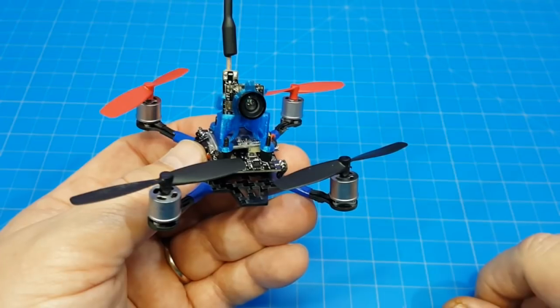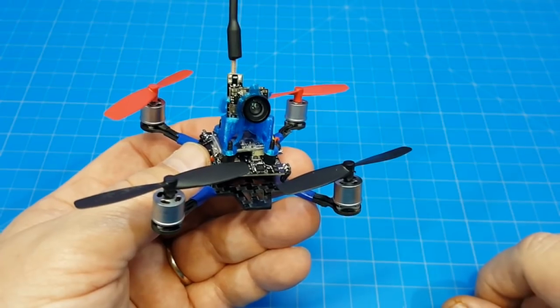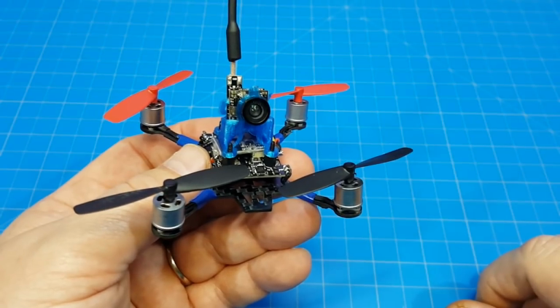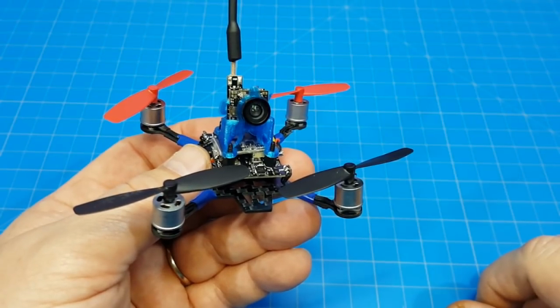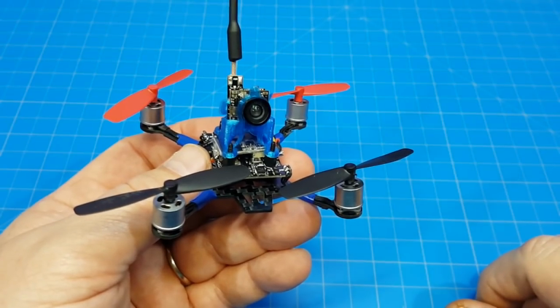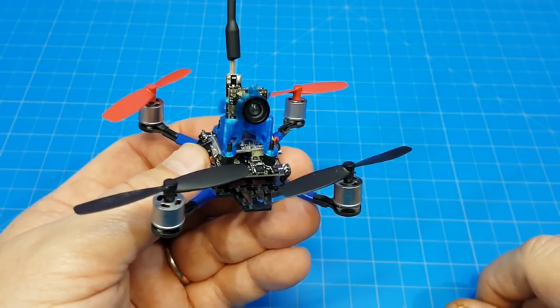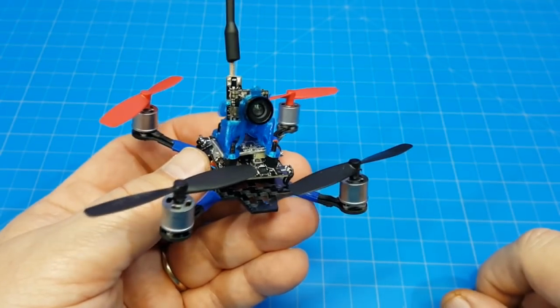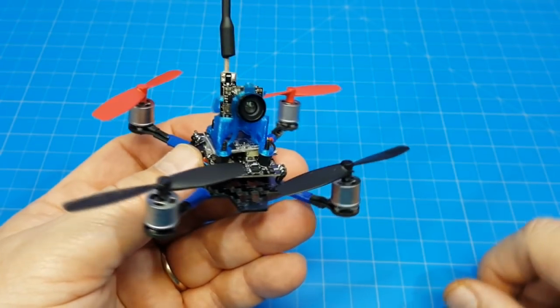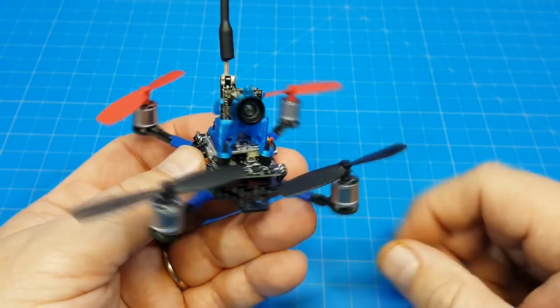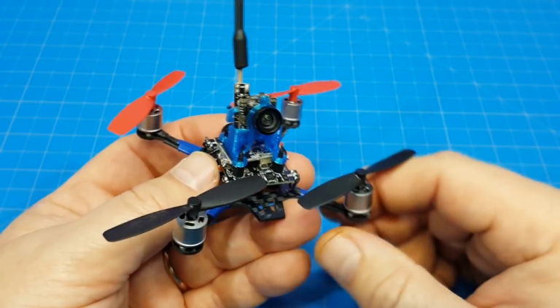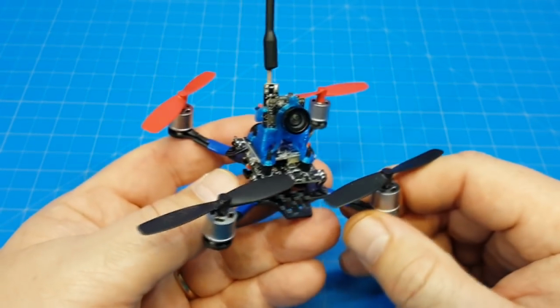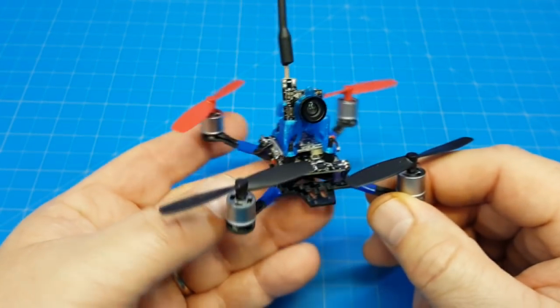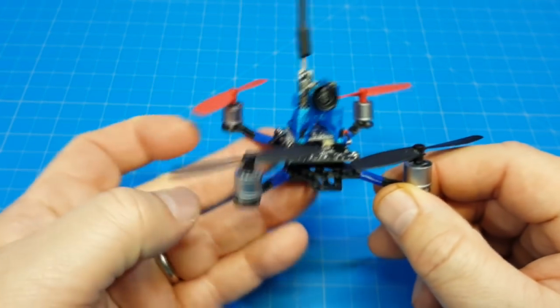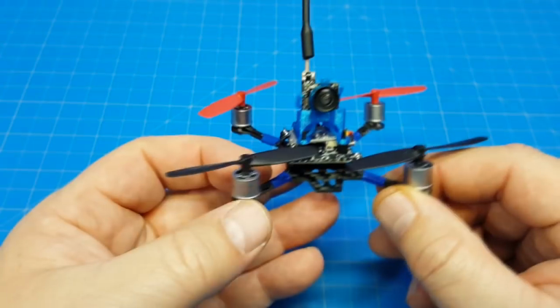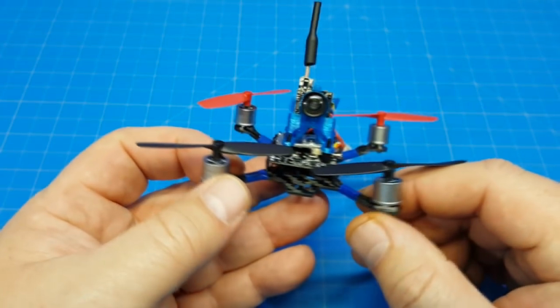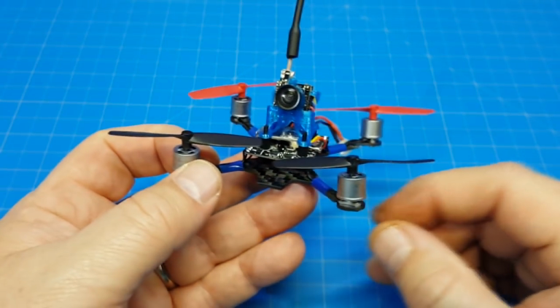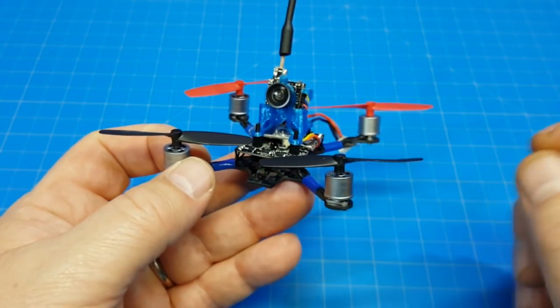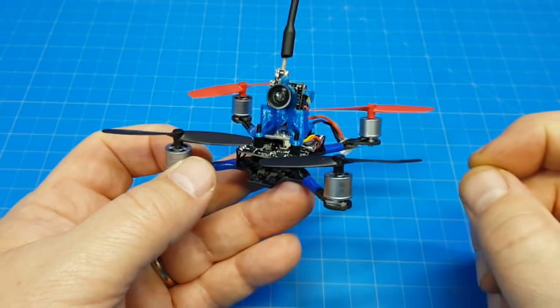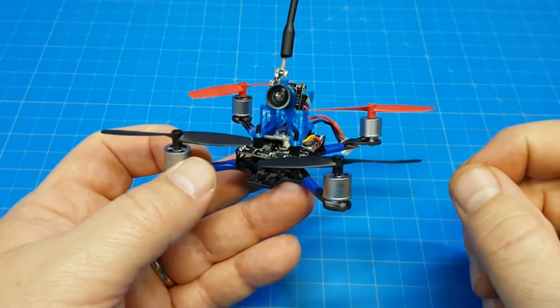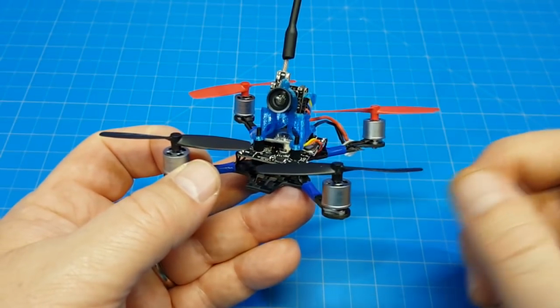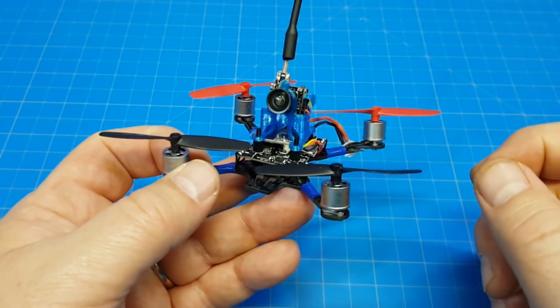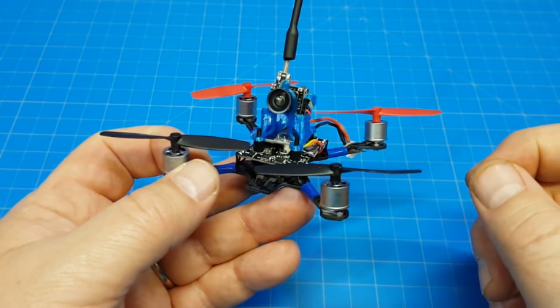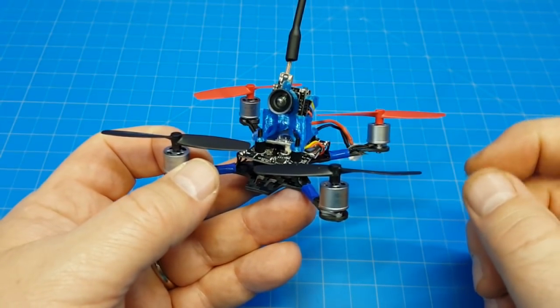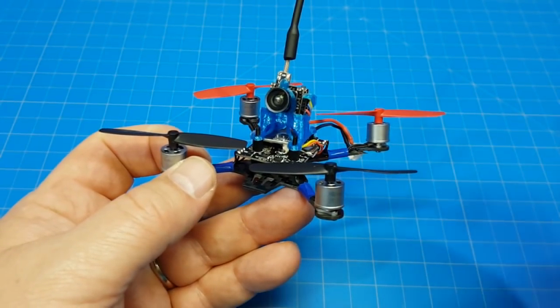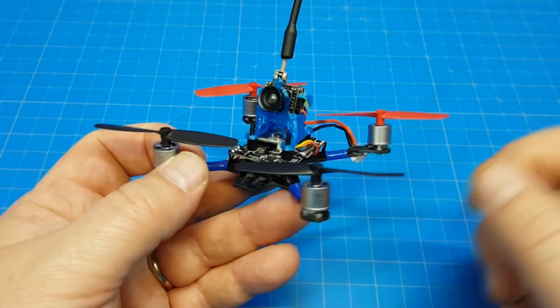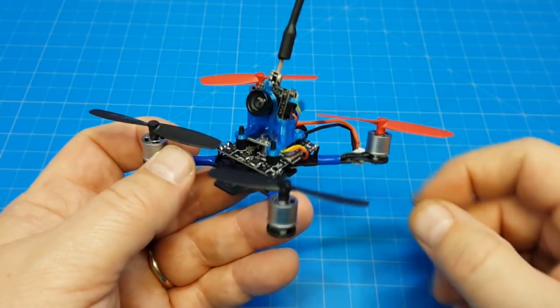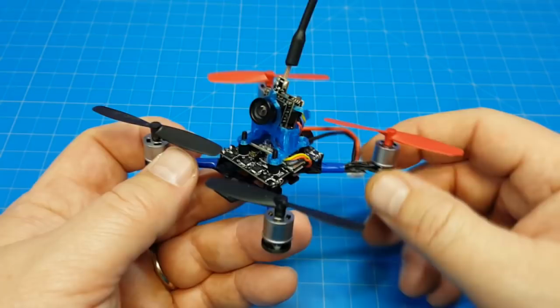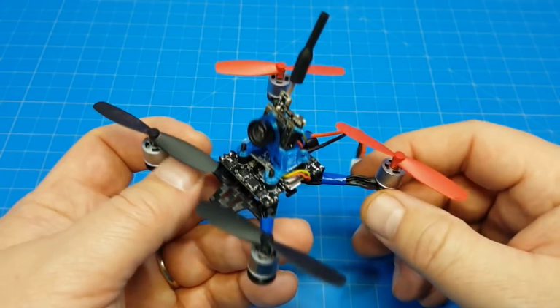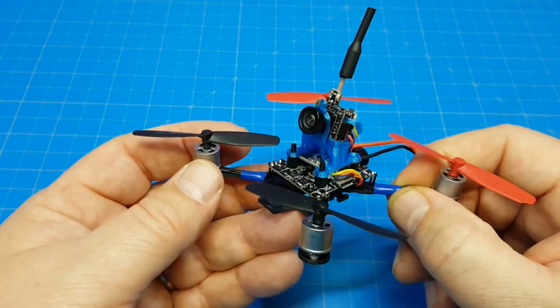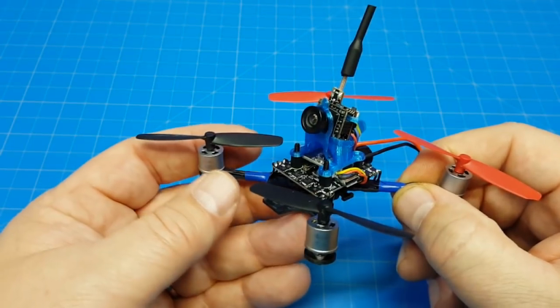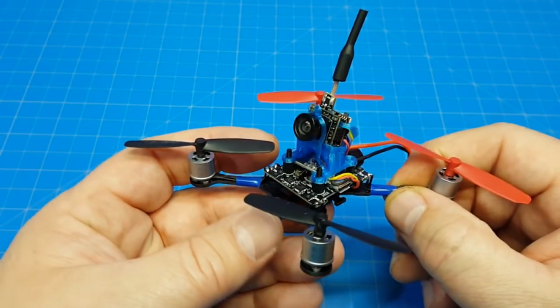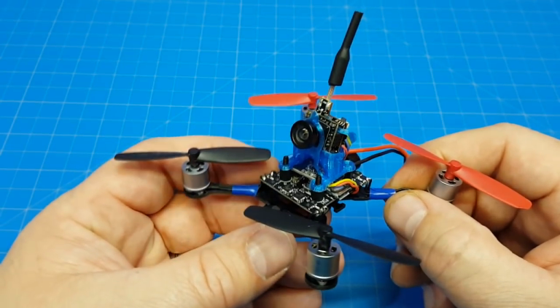Hello everyone, this is the Happy Model Trainer 90 and it's broken. I don't even have any flight footage to show you. I had half a flight — I didn't press the start button on the DVR so I got nothing. I am just breaking stuff.